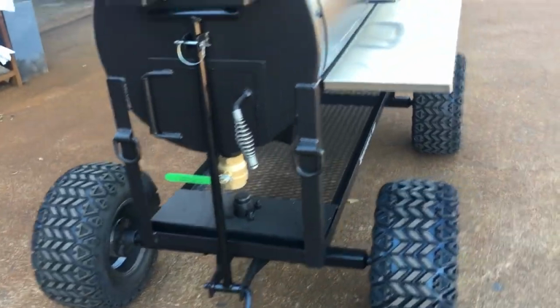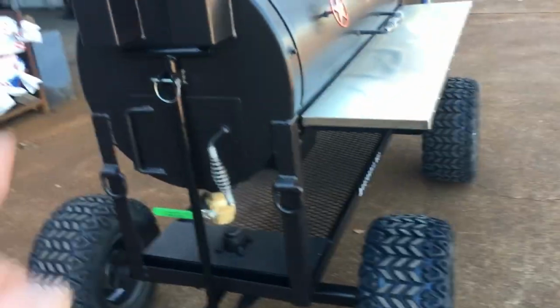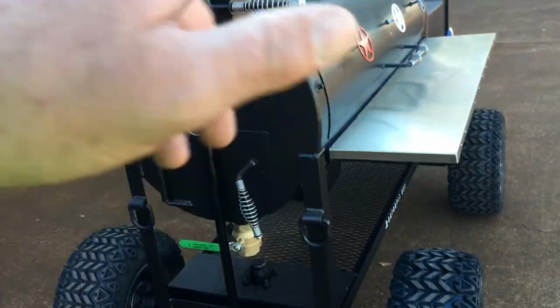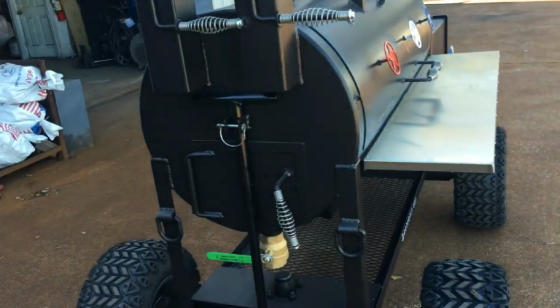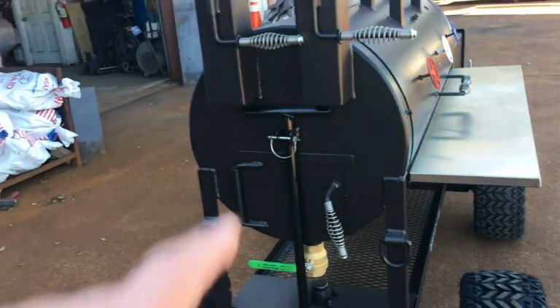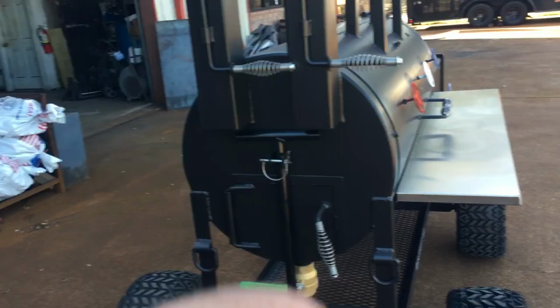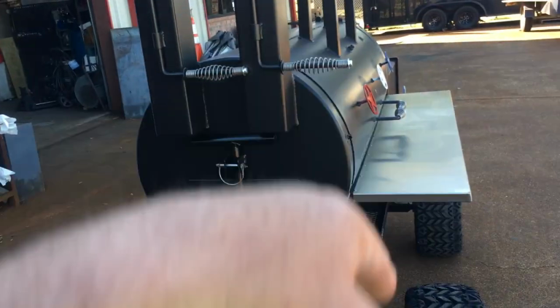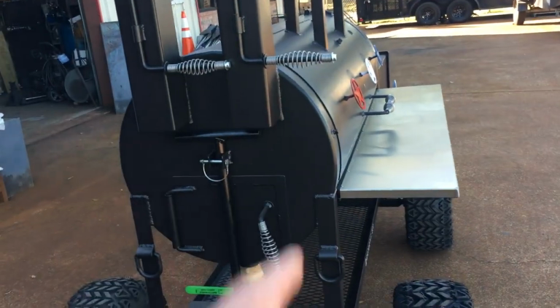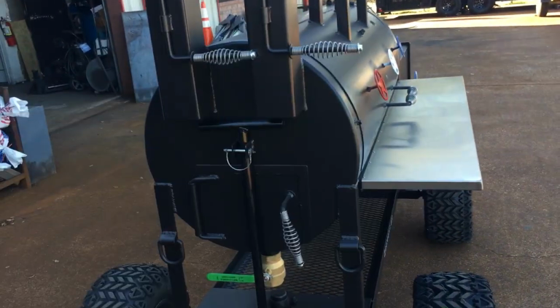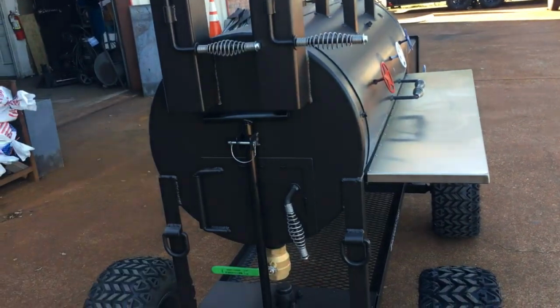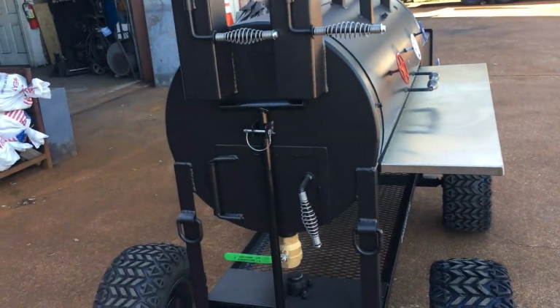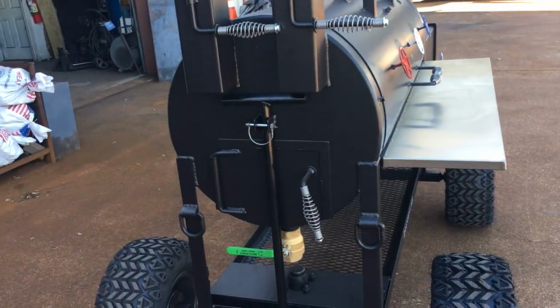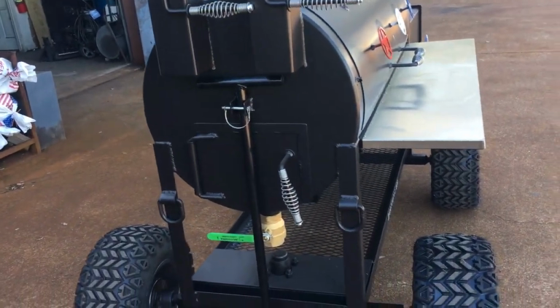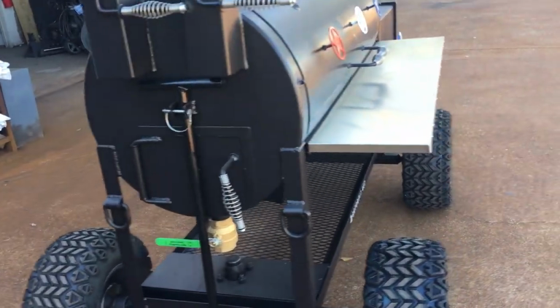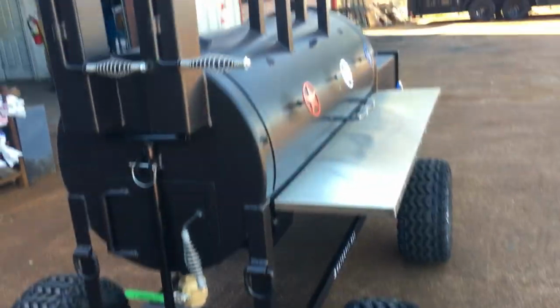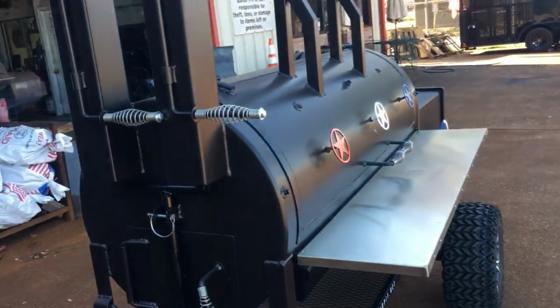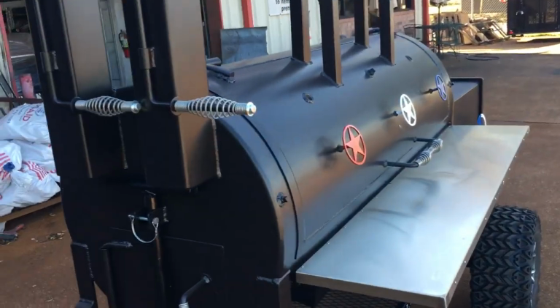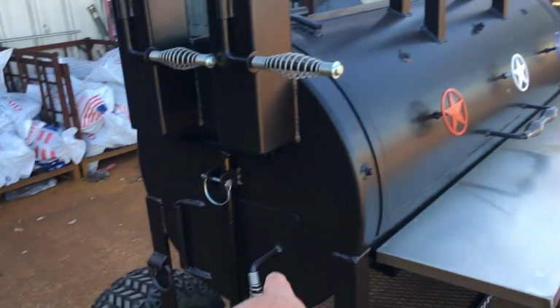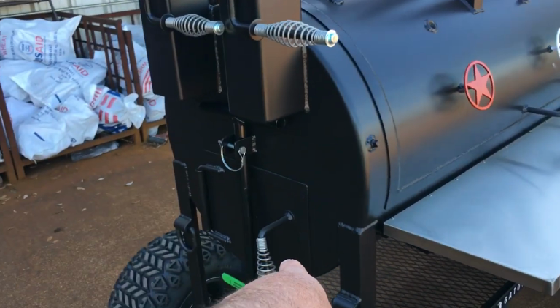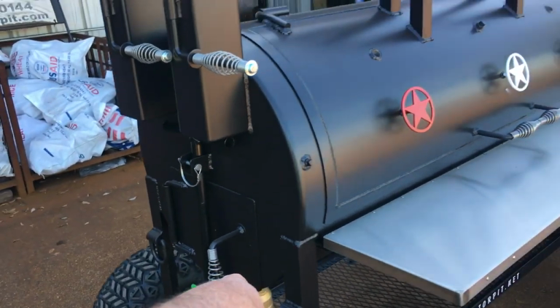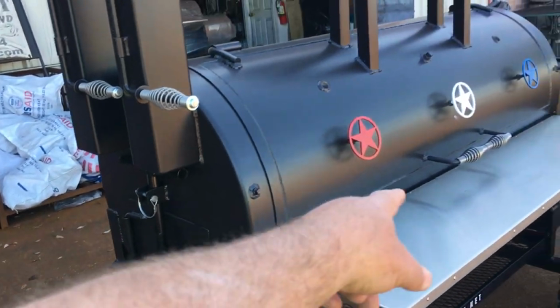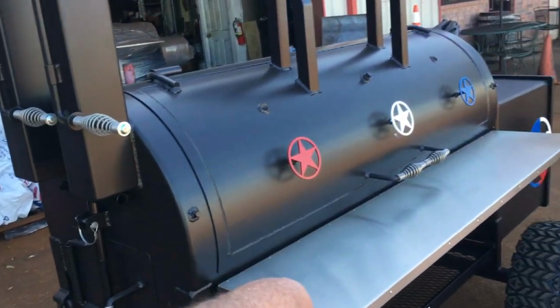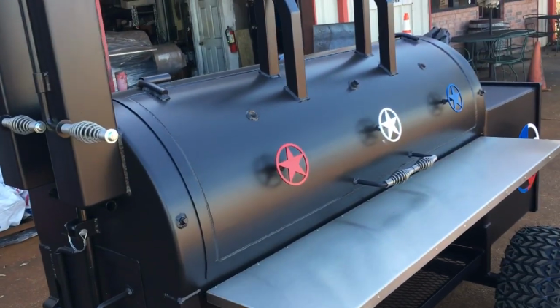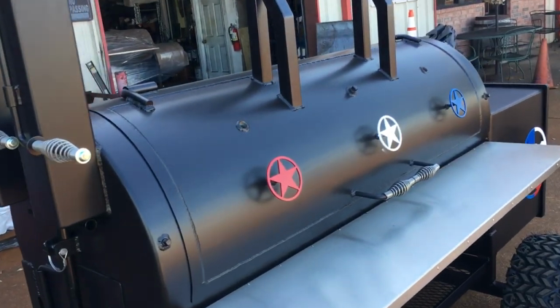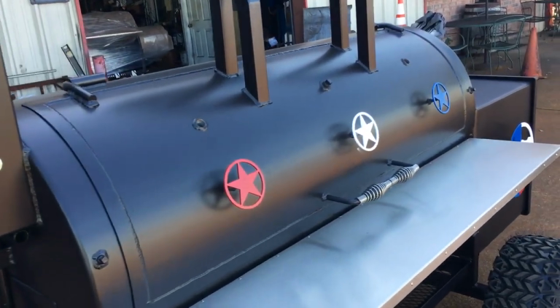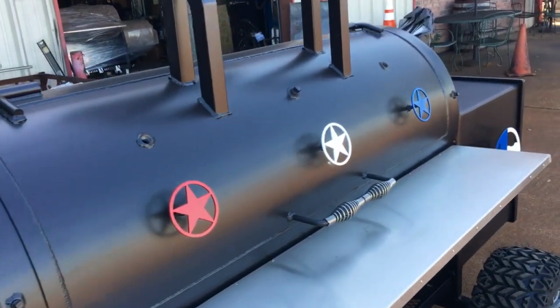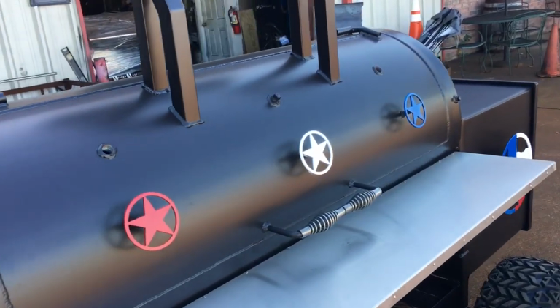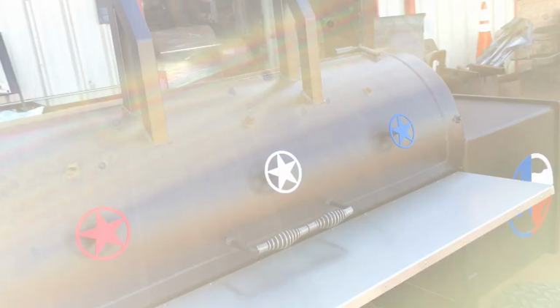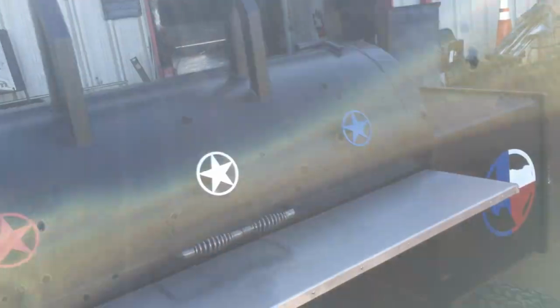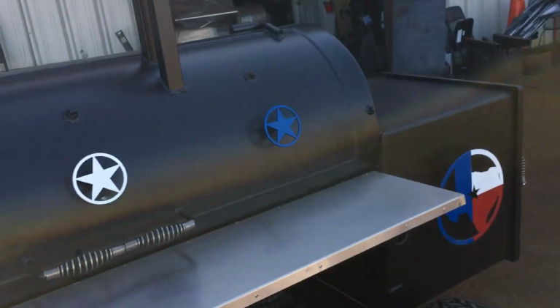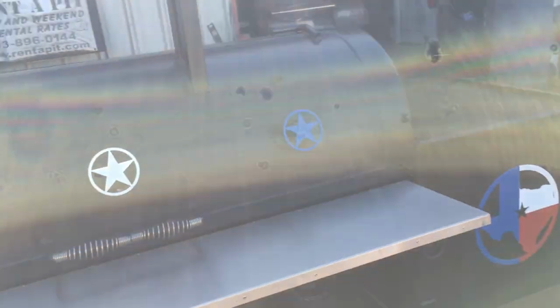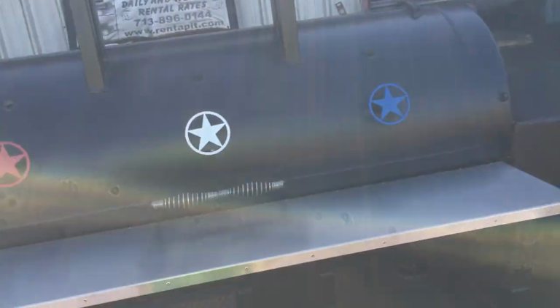I've got videos of that — you can look at other videos of us moving one just like it around in the shop and loading it up. It's very easy to move around. You've got a side access door, and there is a fire grate and charcoal grate down there in case this customer wanted to use this as a charcoal grill. He's got that ability.